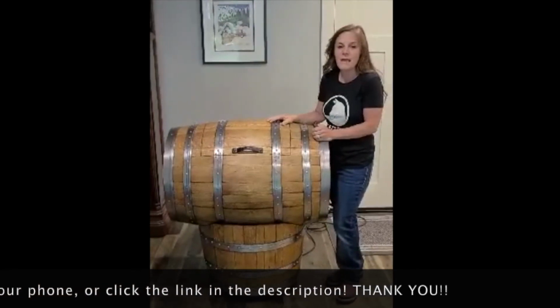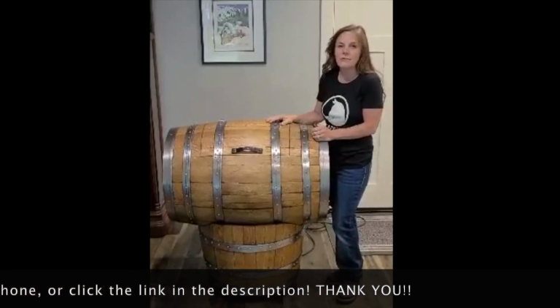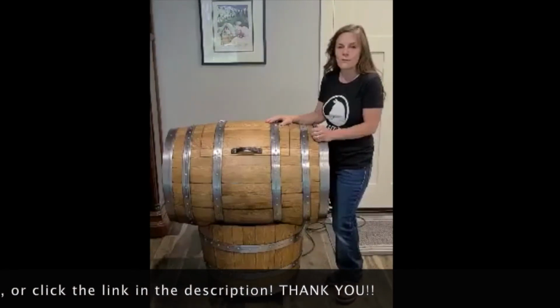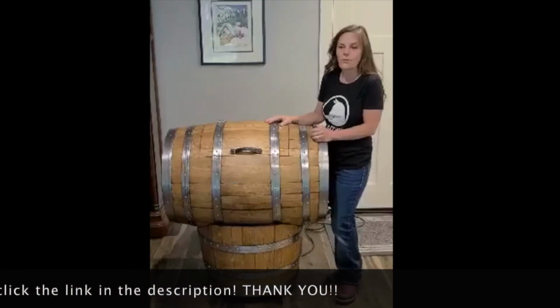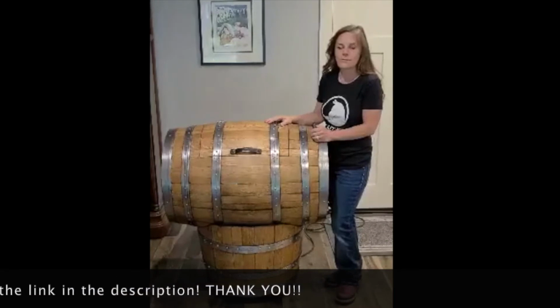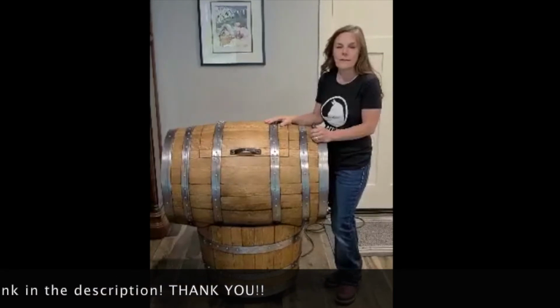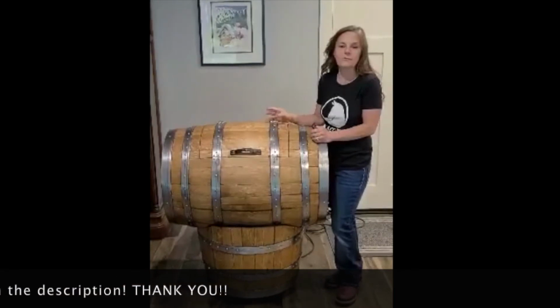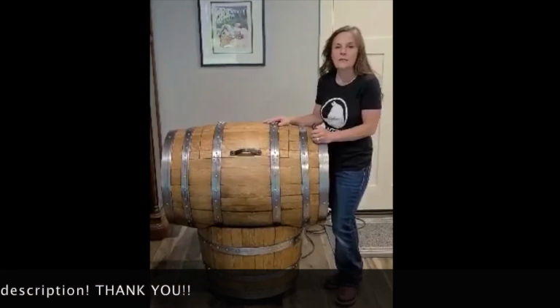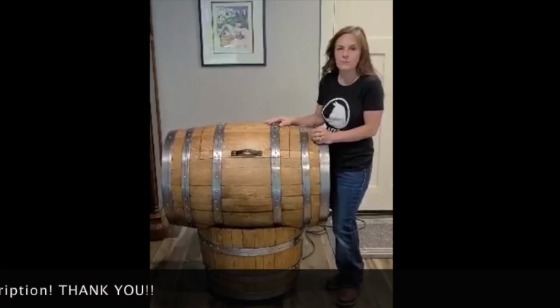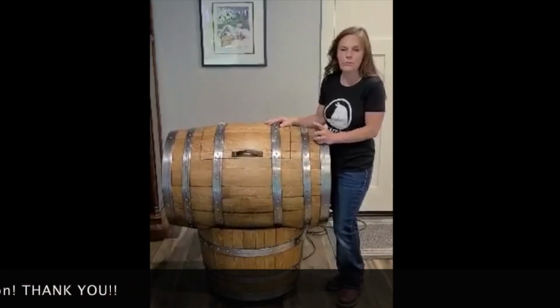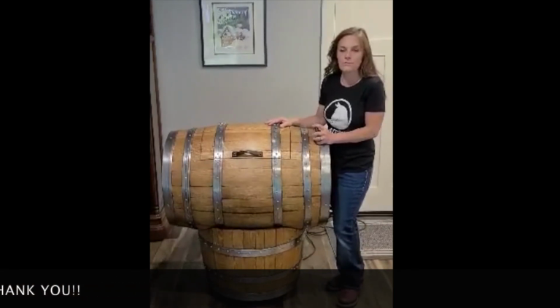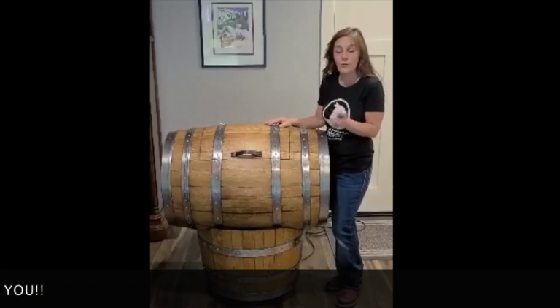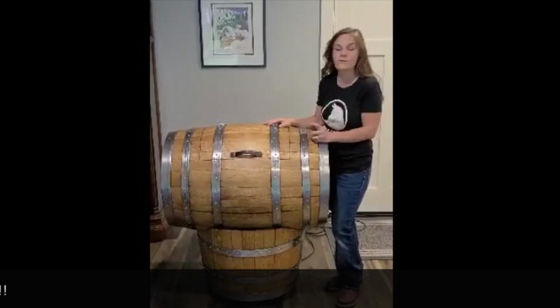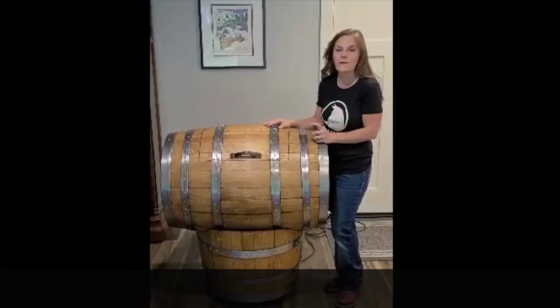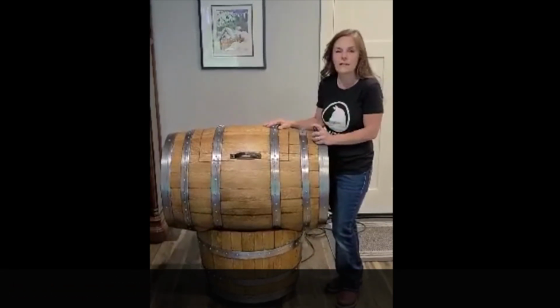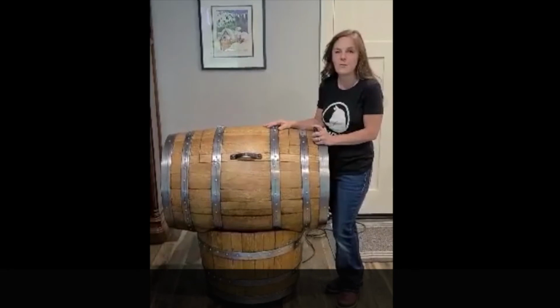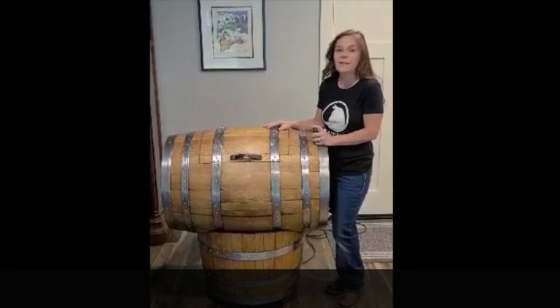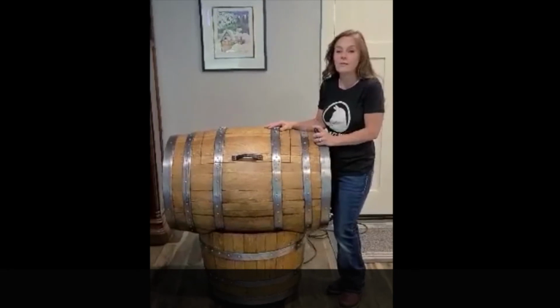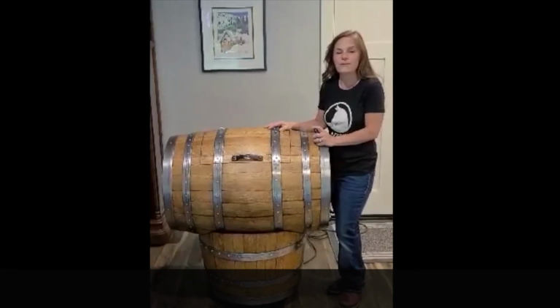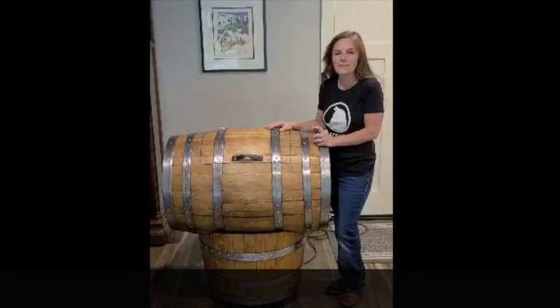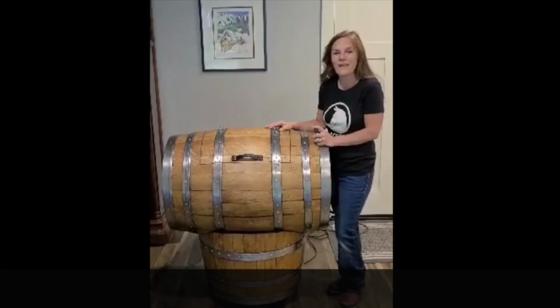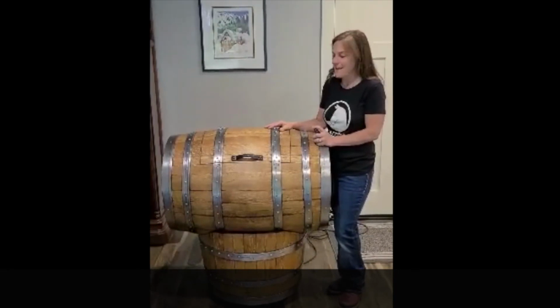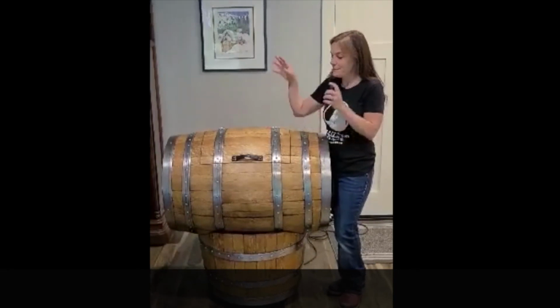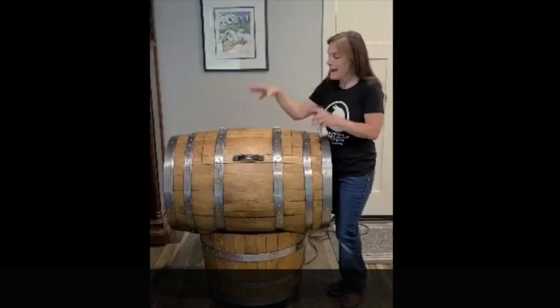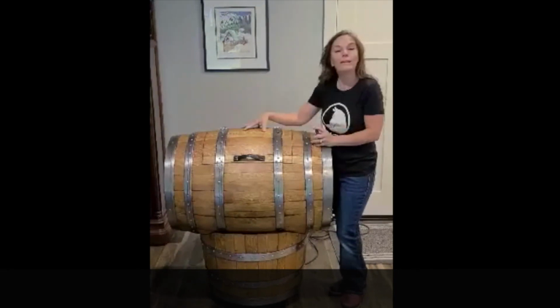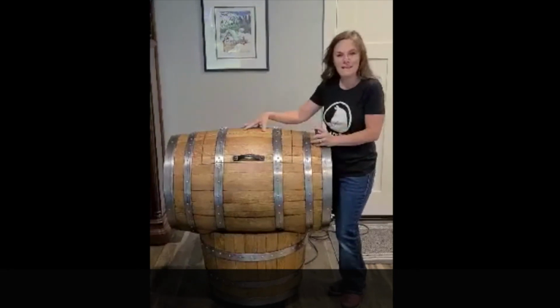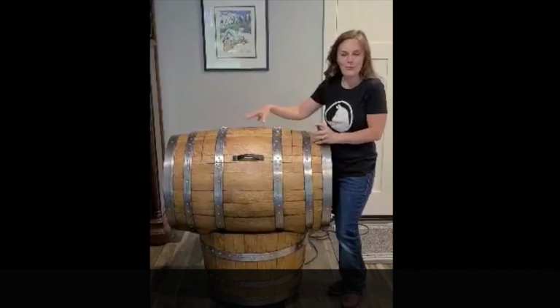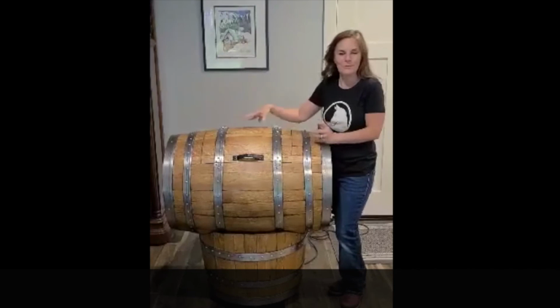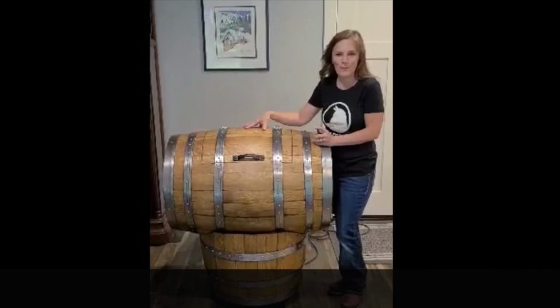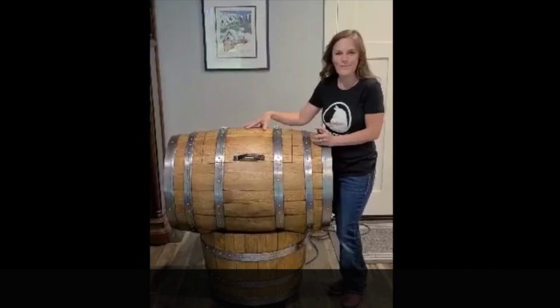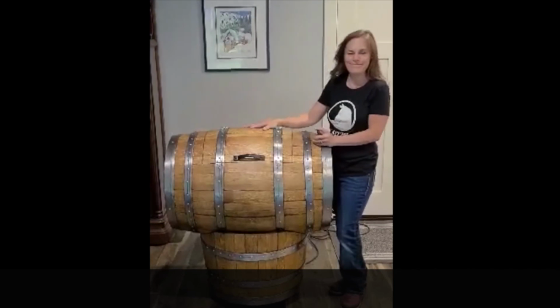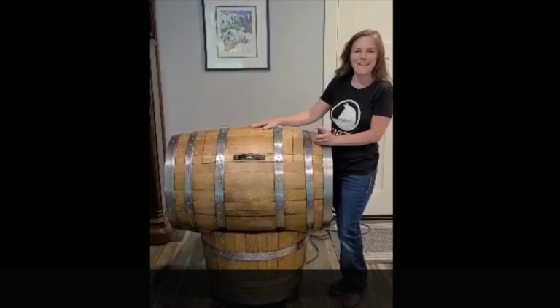And you're doing so much more to allow SAFE to do community outreach with horse owners that are in need. So thanks so much for supporting SAFE, and I can't wait to see who wins this beautiful barrel. Take care.